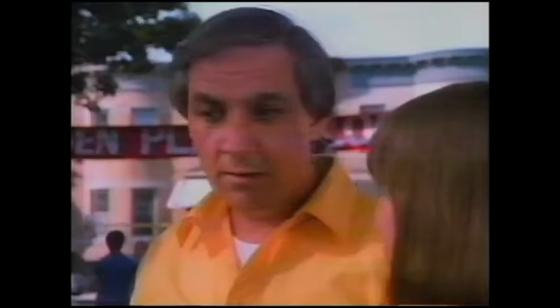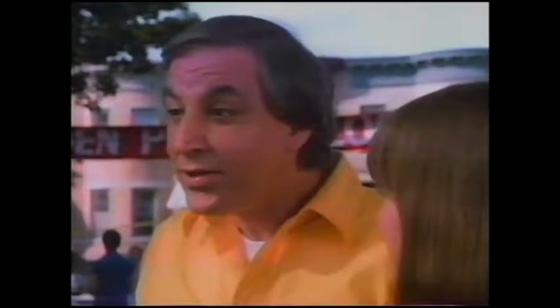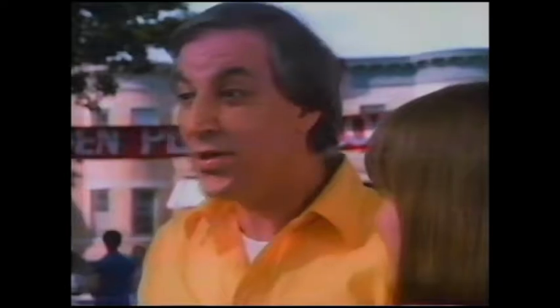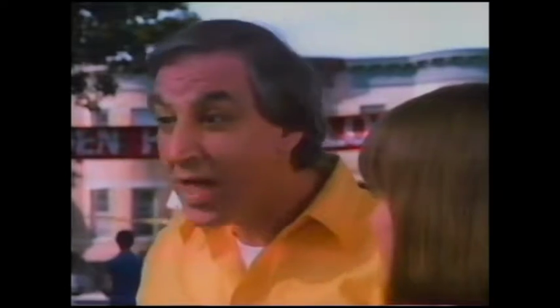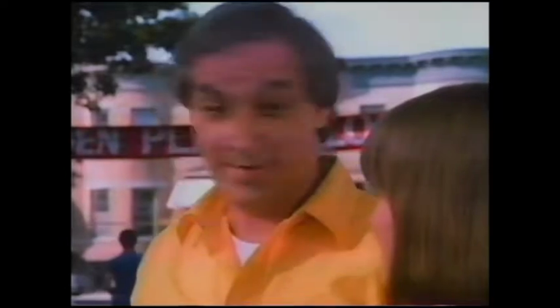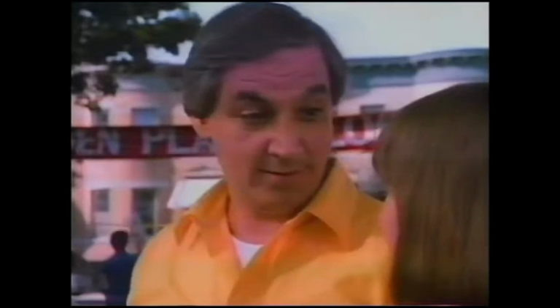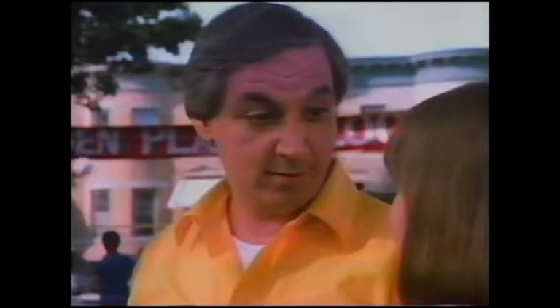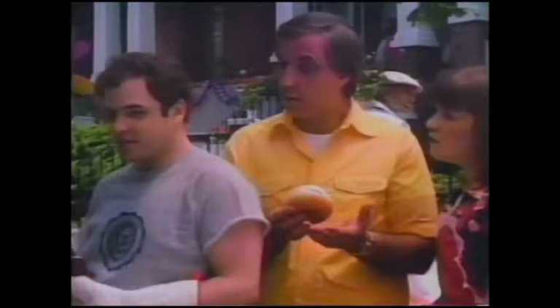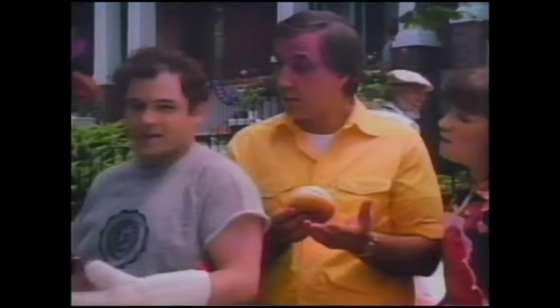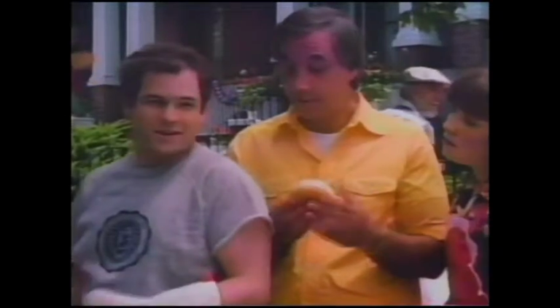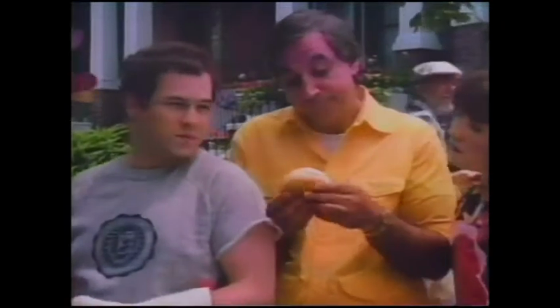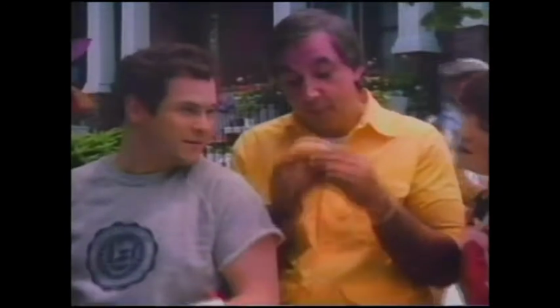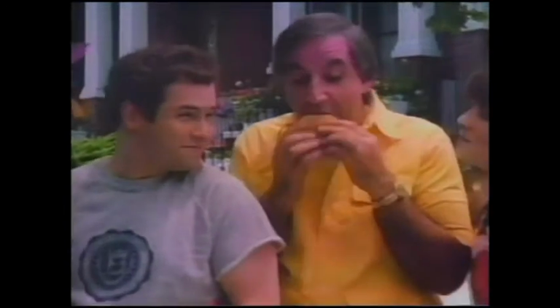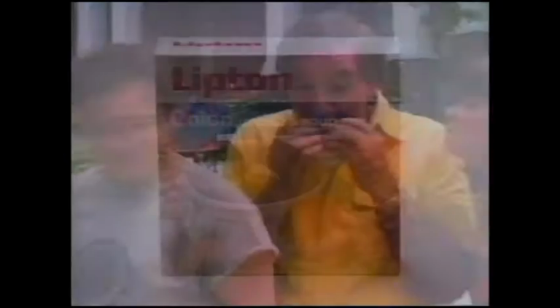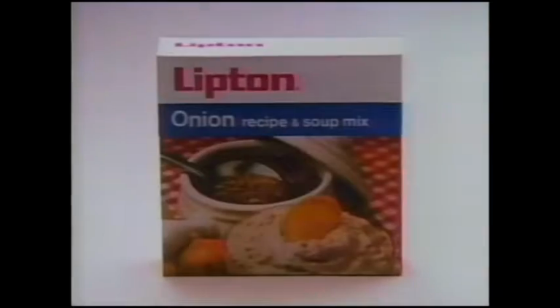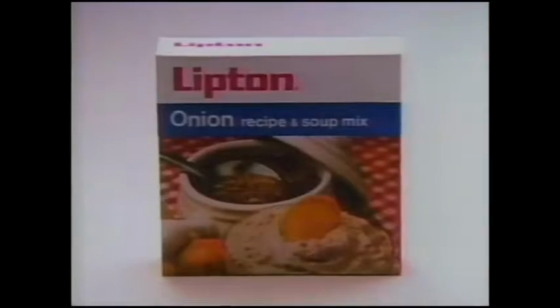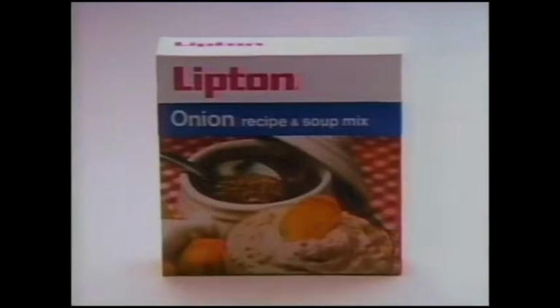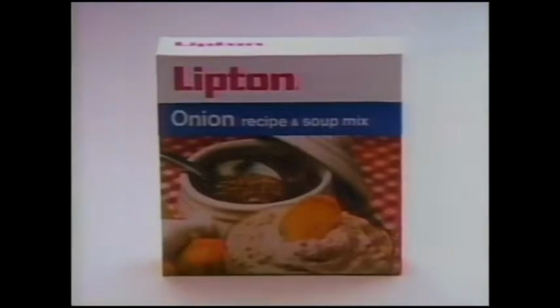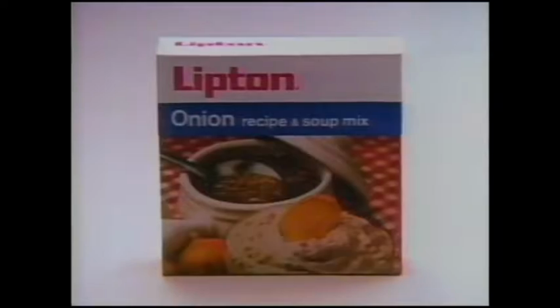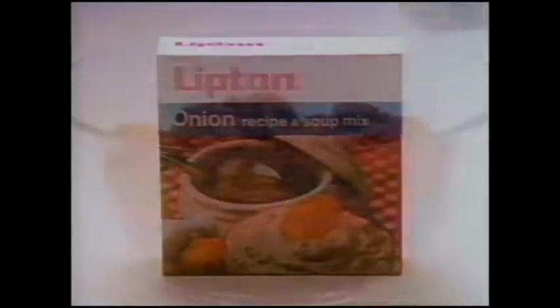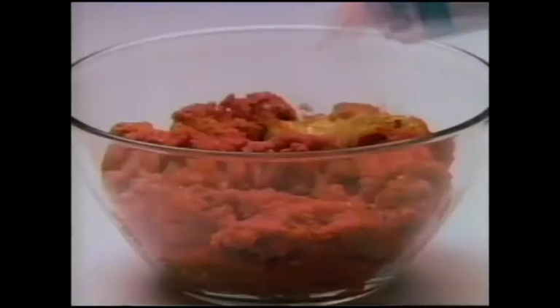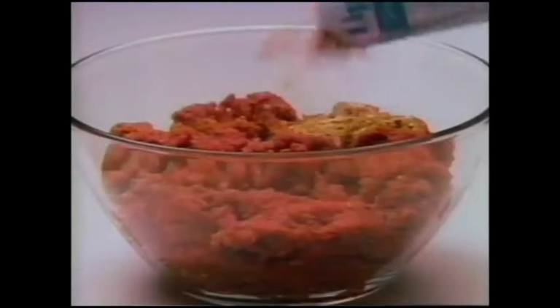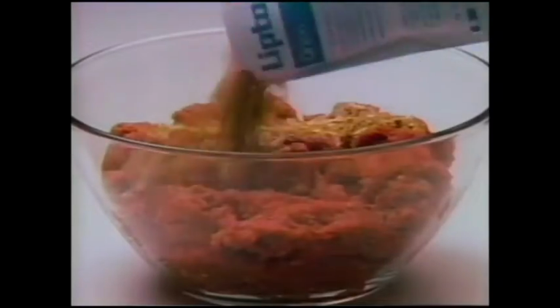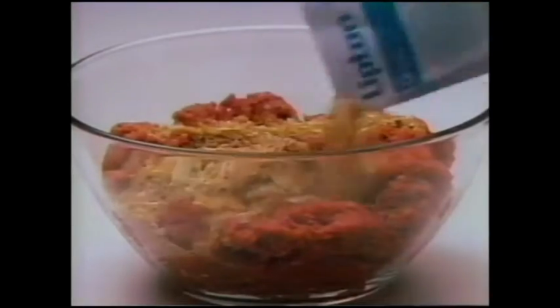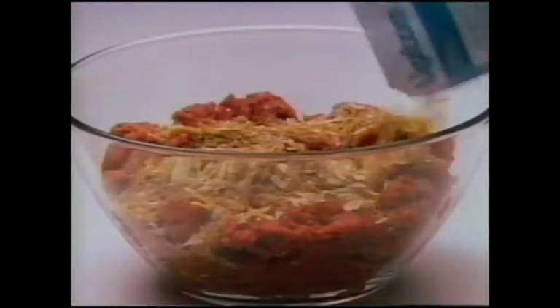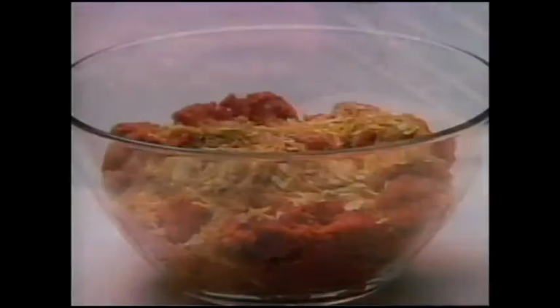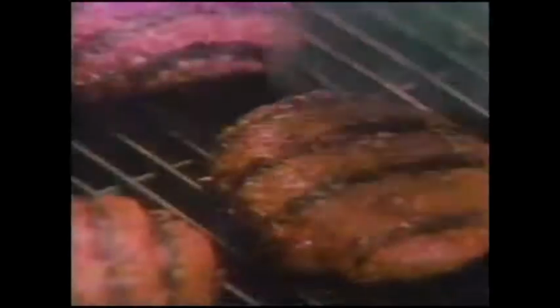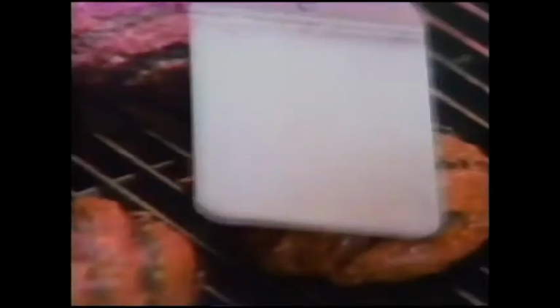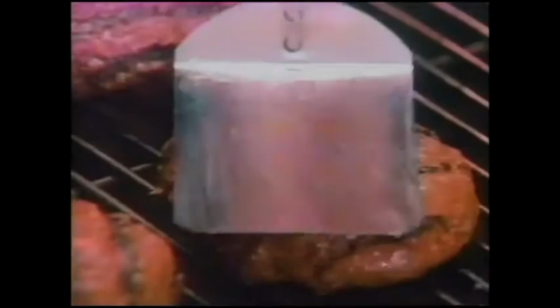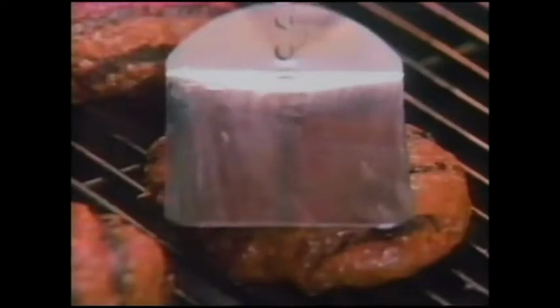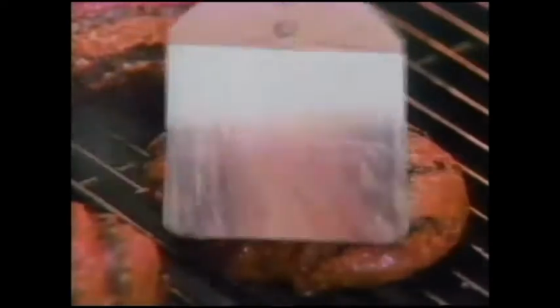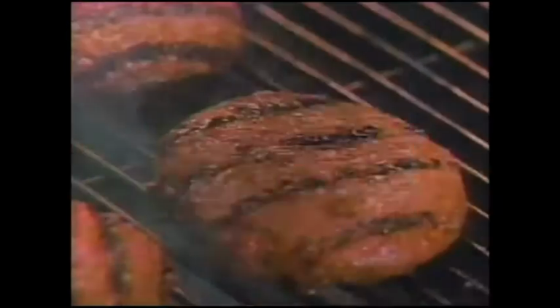Why don't you just use onions? Of course. The Lipton makes a burger taste better. Lipton's special blend of seasonings and toasted onion pieces turn your burgers into super onion burgers.